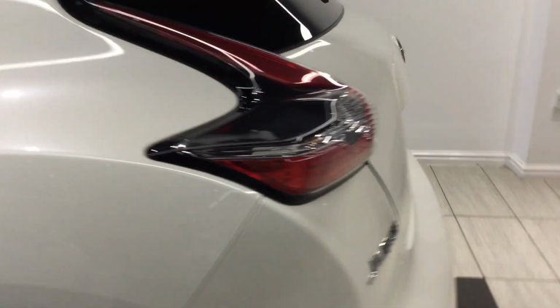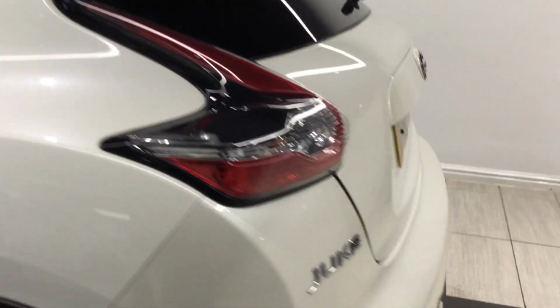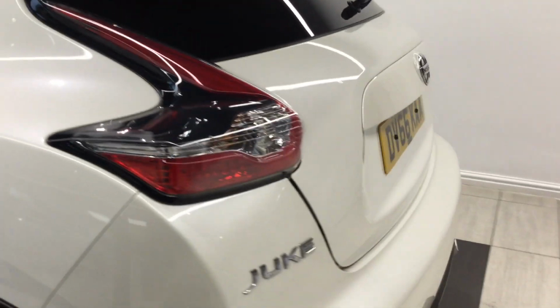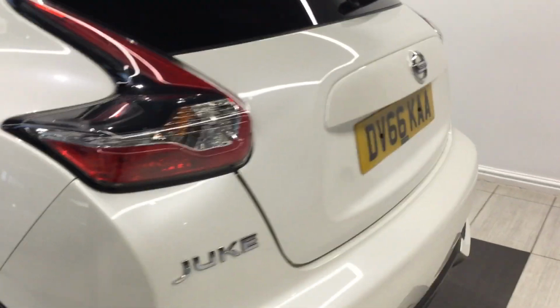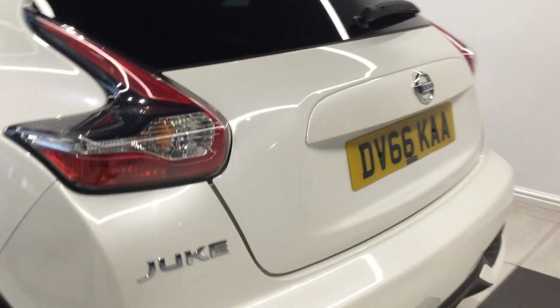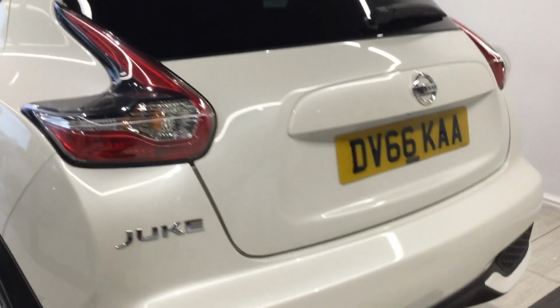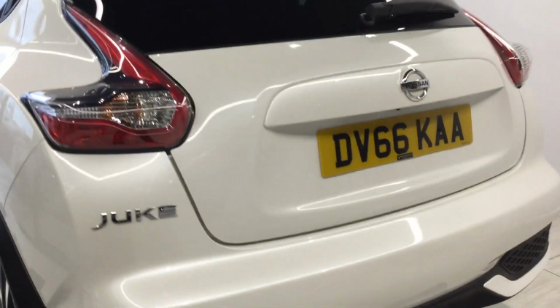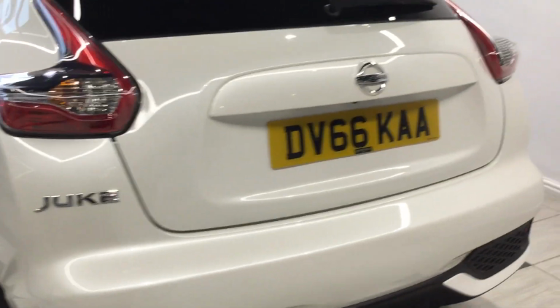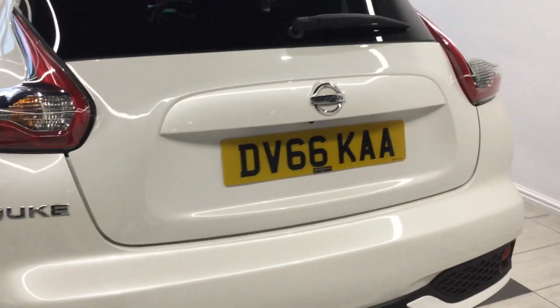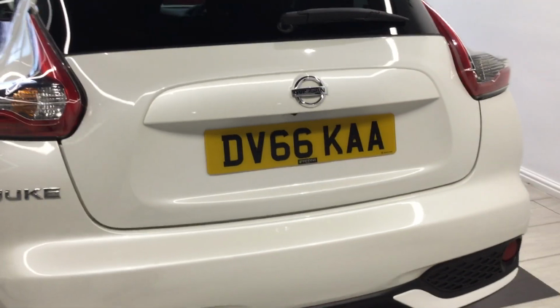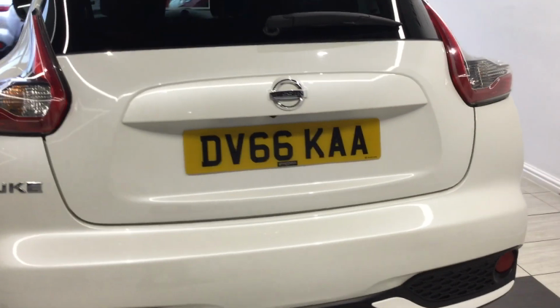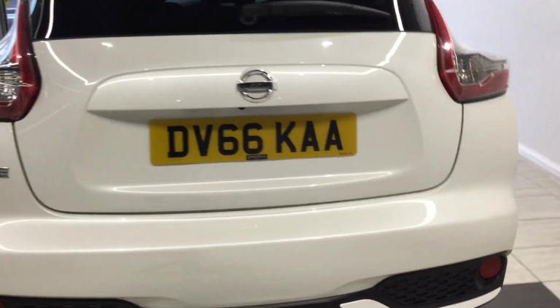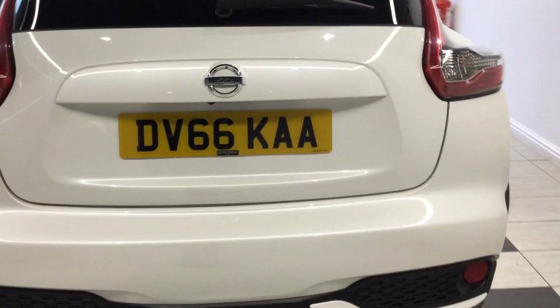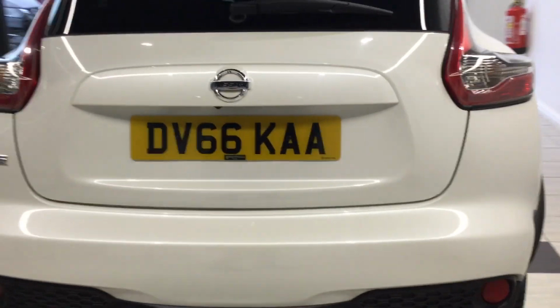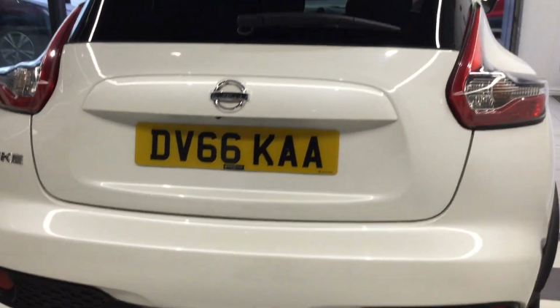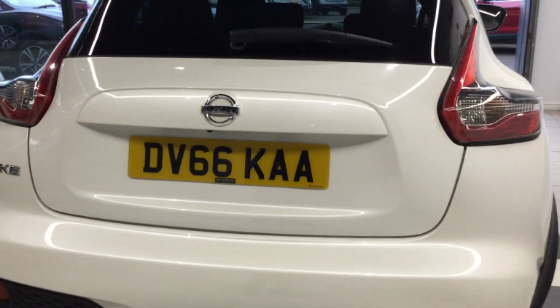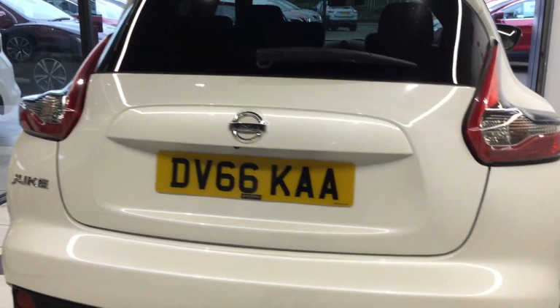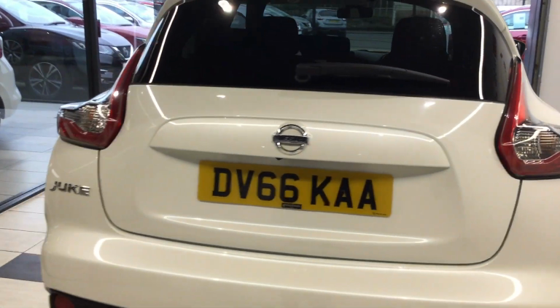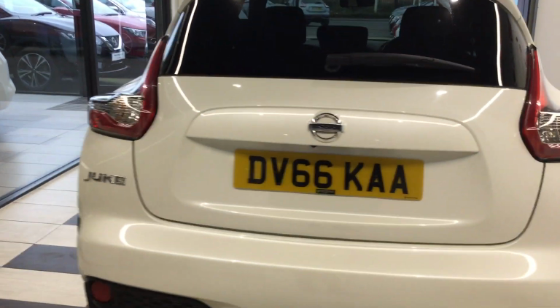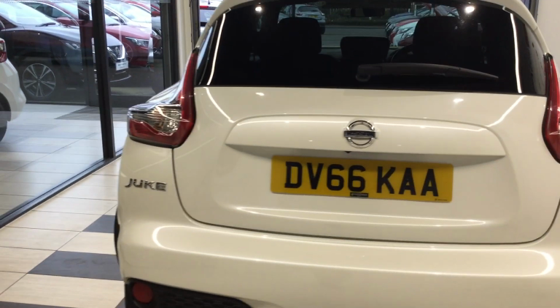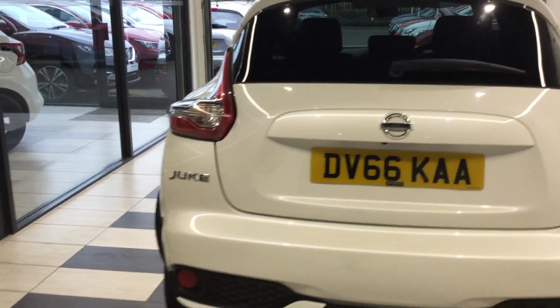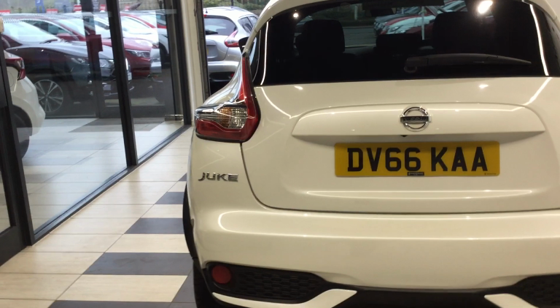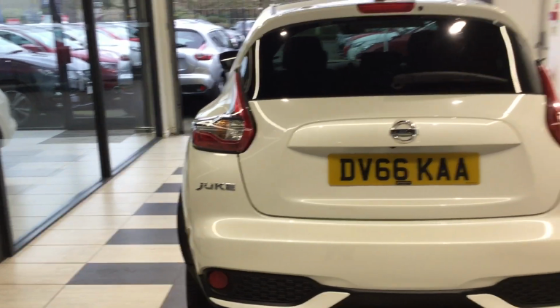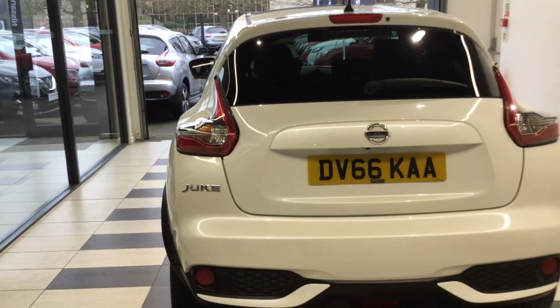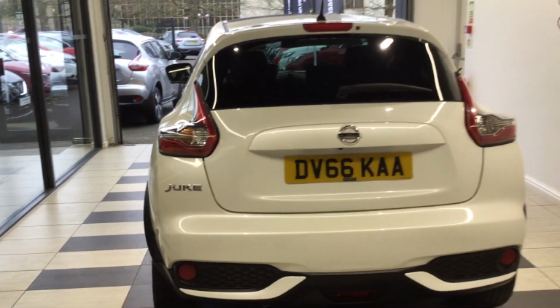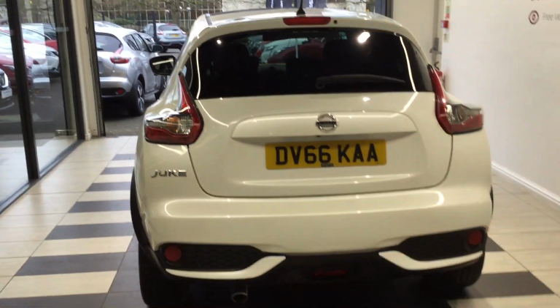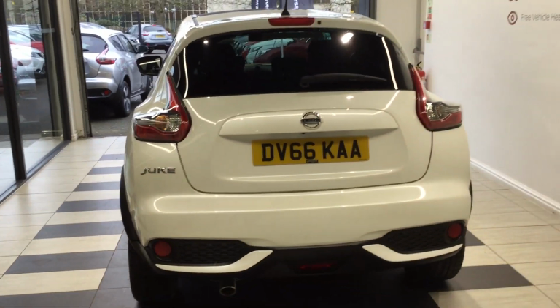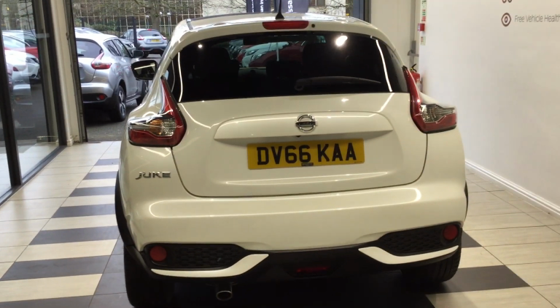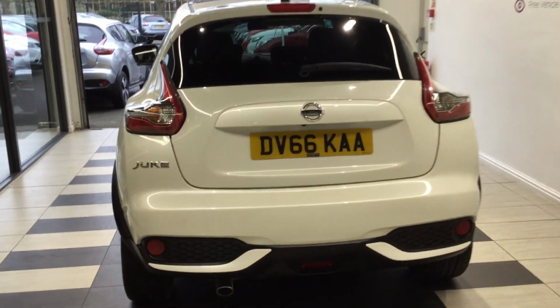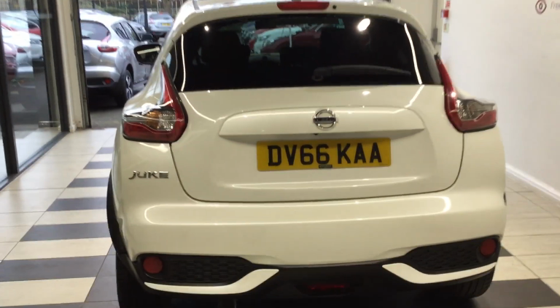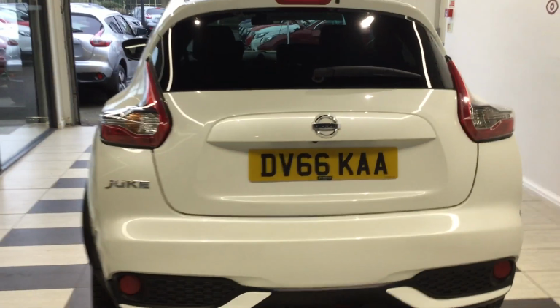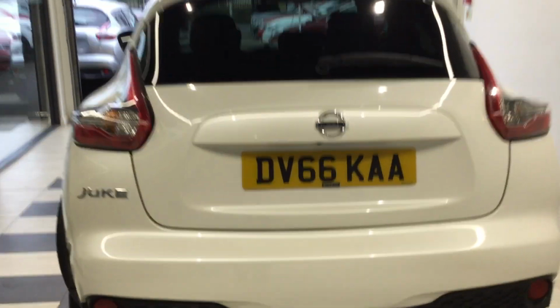Moving around the rear of the Juke. Let's take a look inside the boot.